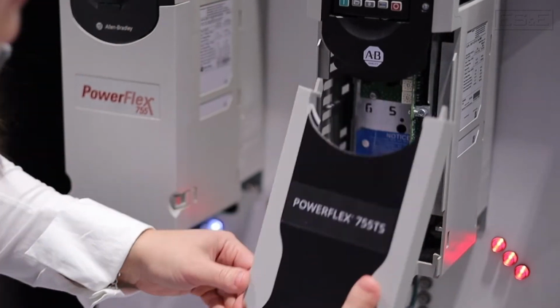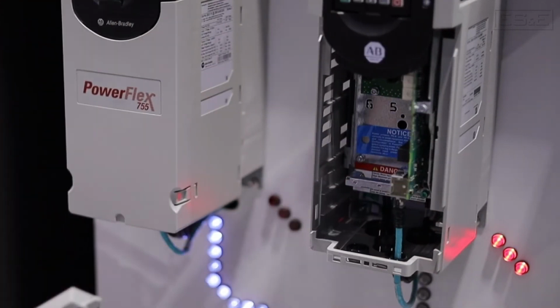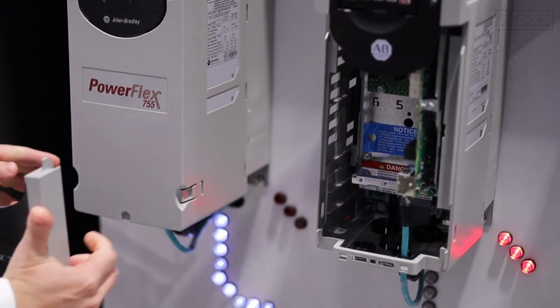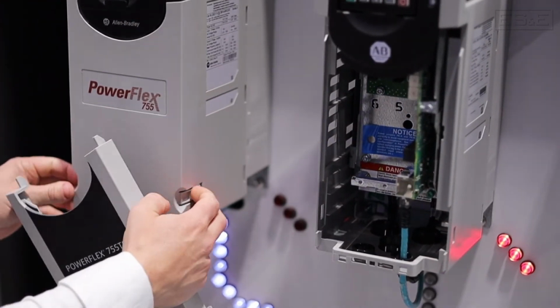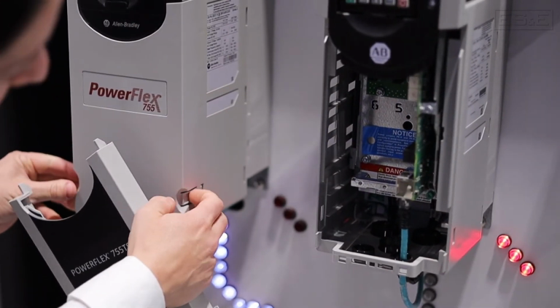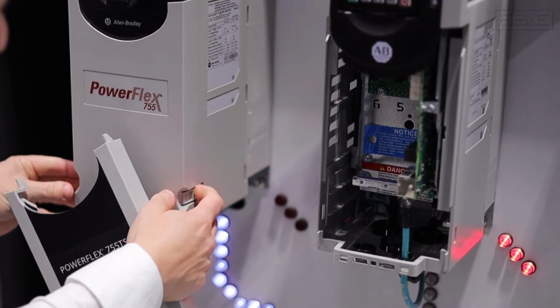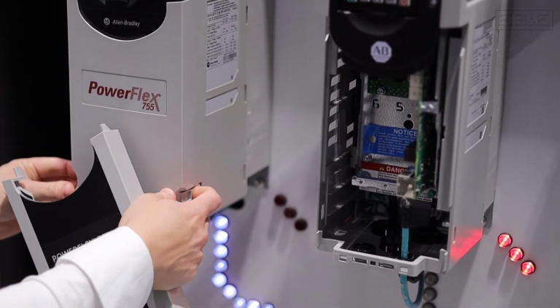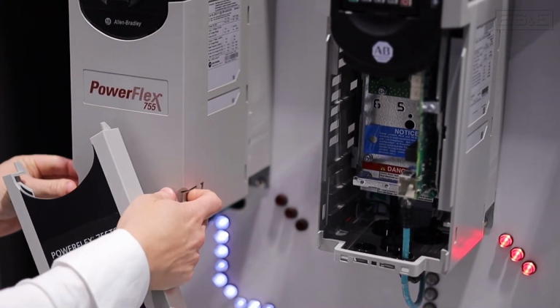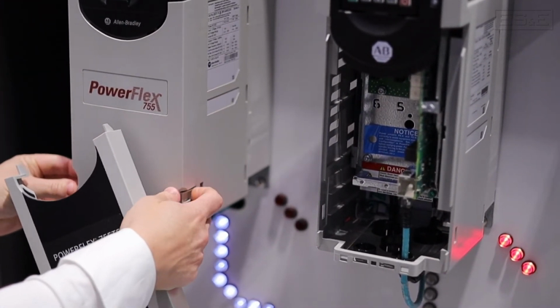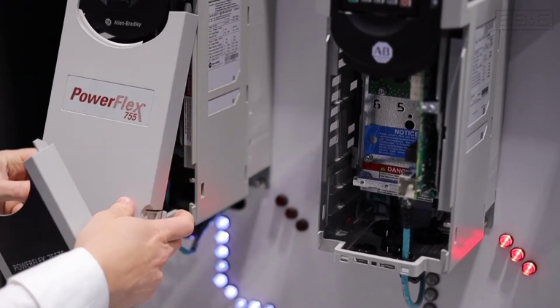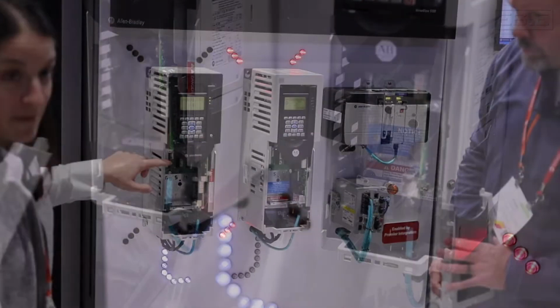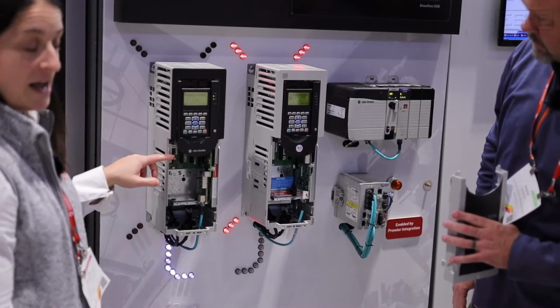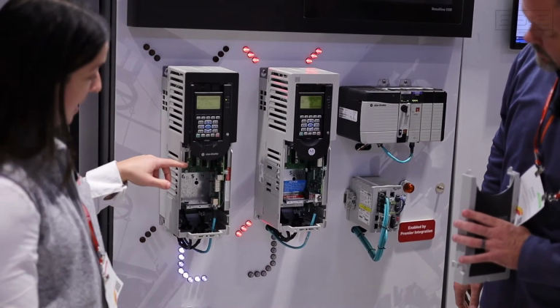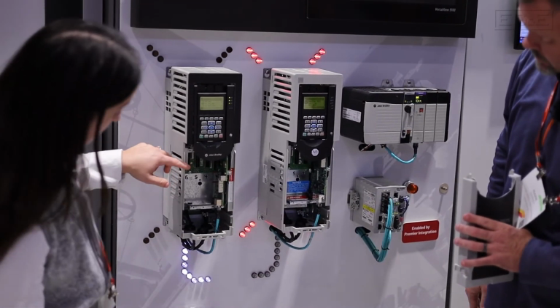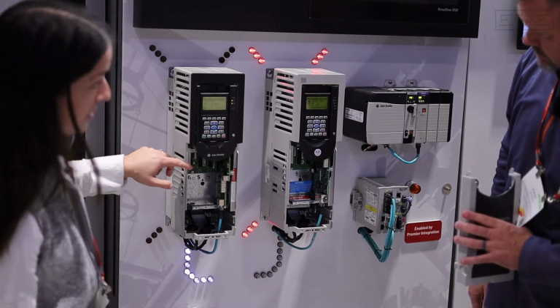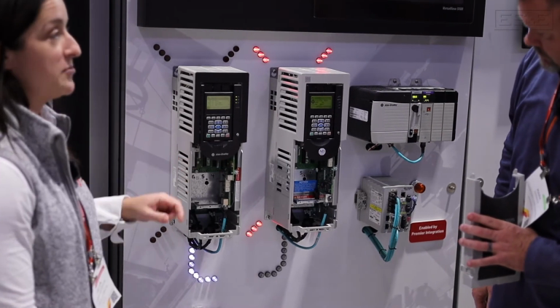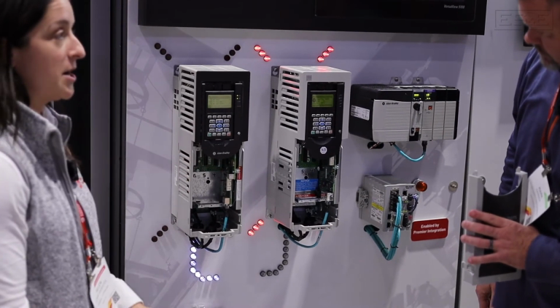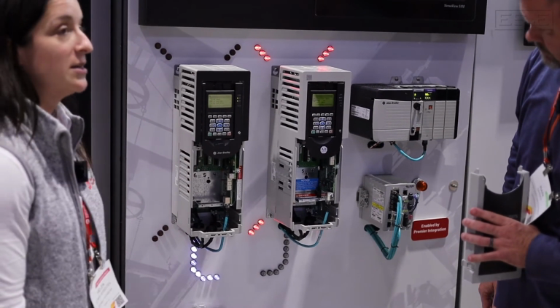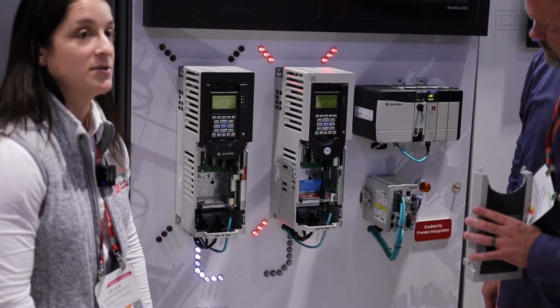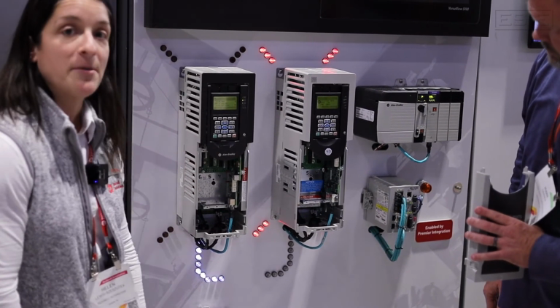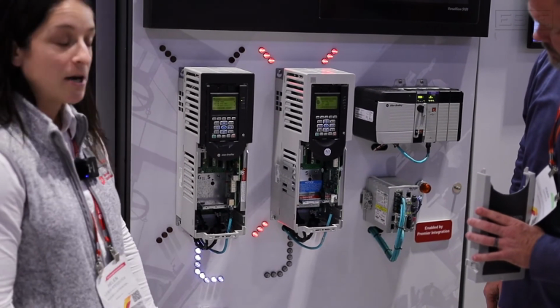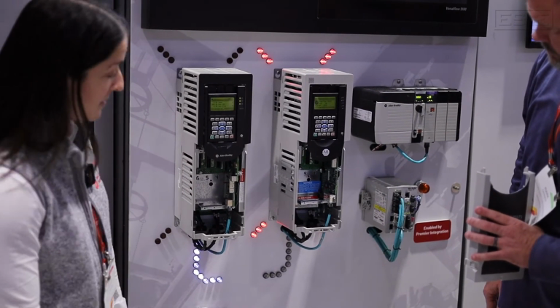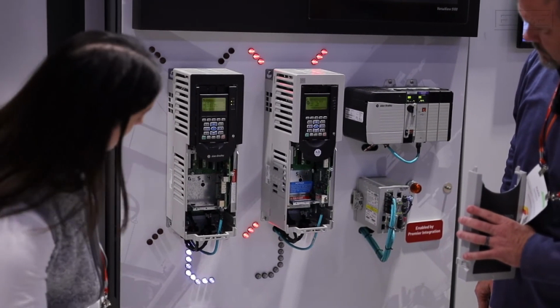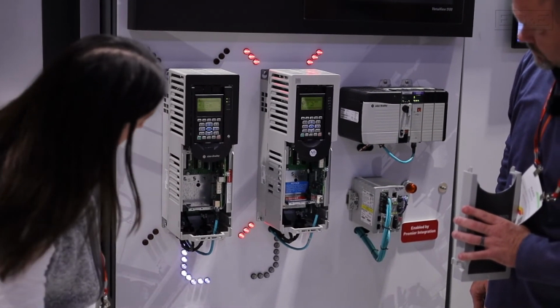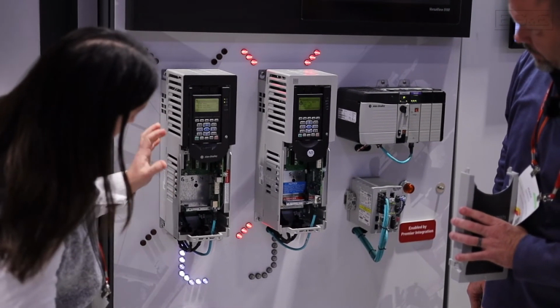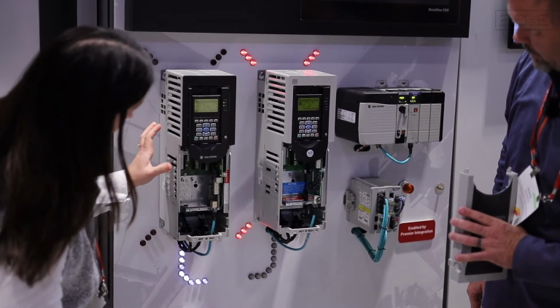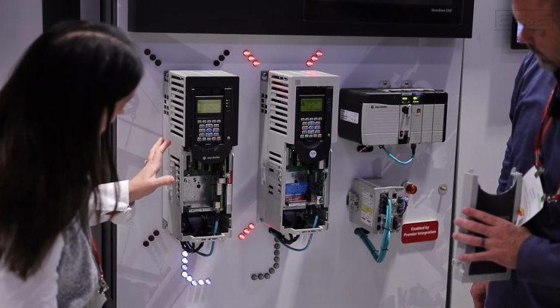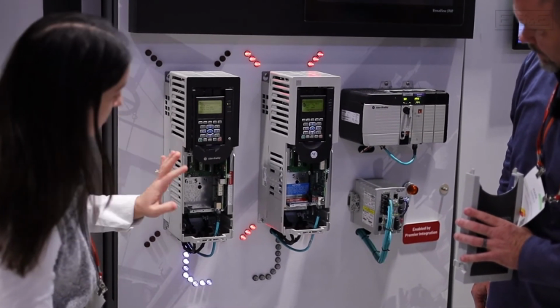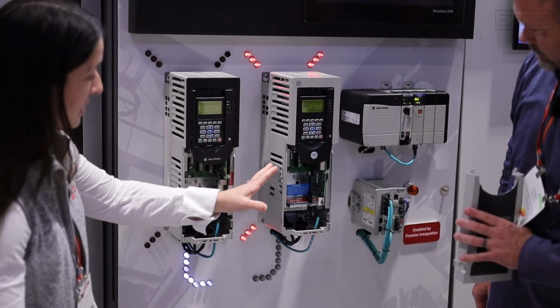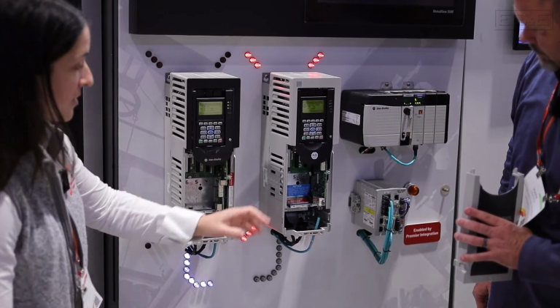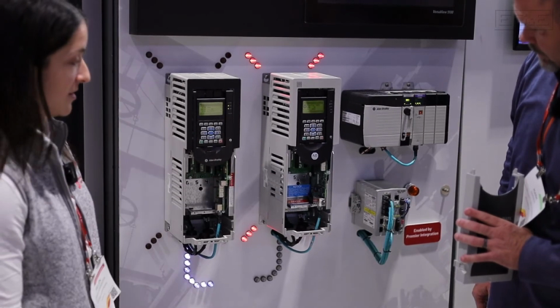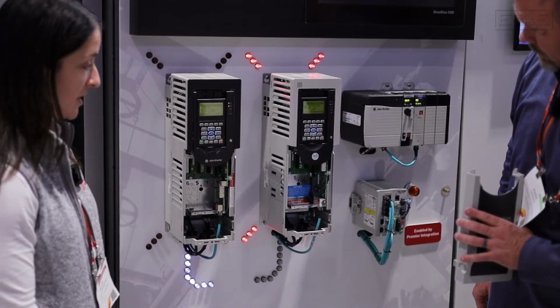Do they use the same I/O cards? Can we take a look? Yes. So they both have the same five slots for your option cards — same option card capability, and any option card used on here can work in there as well.